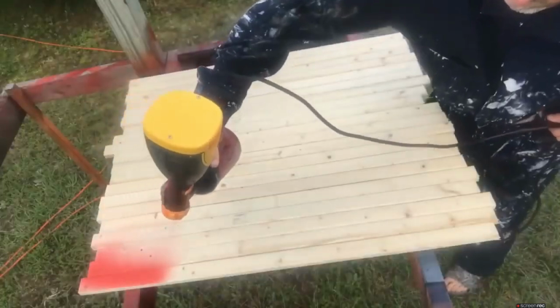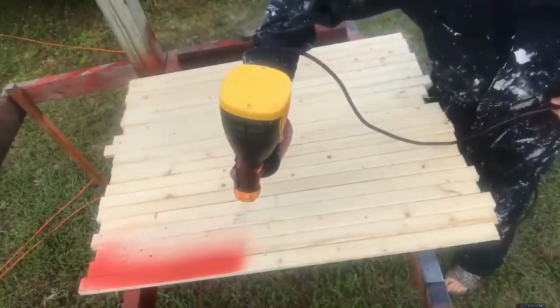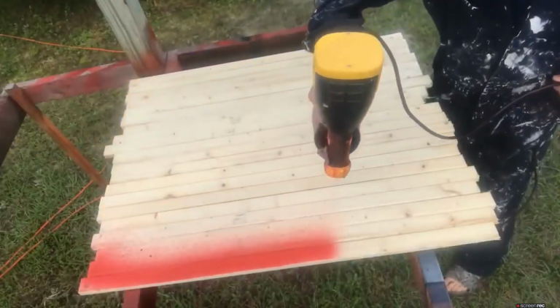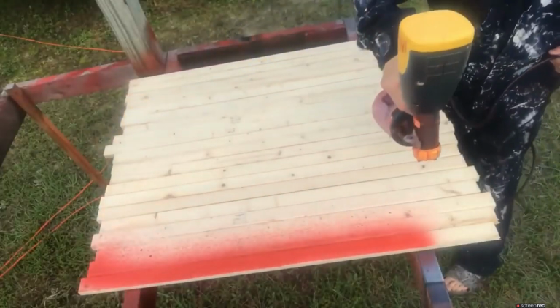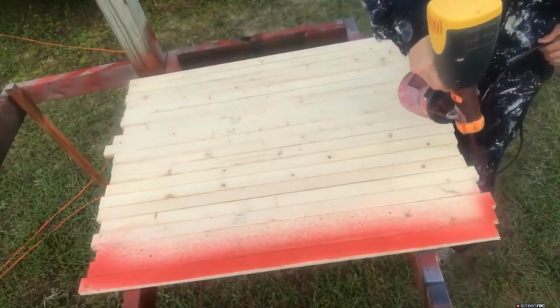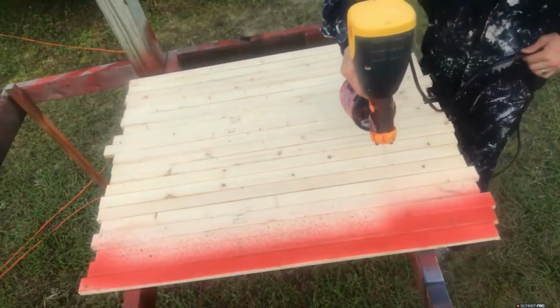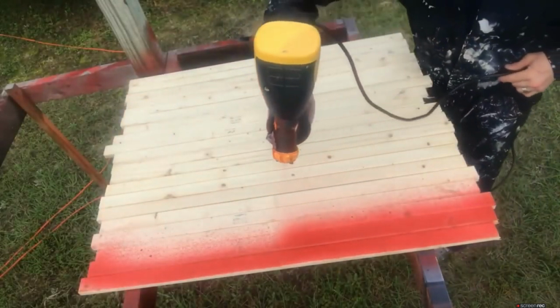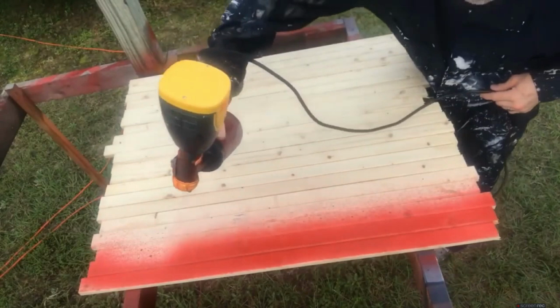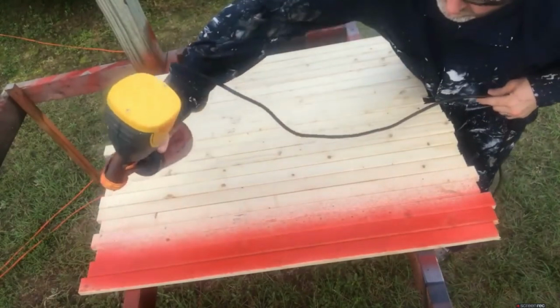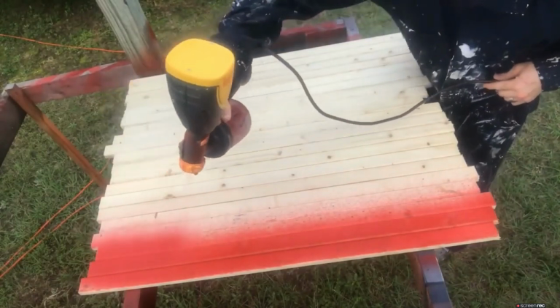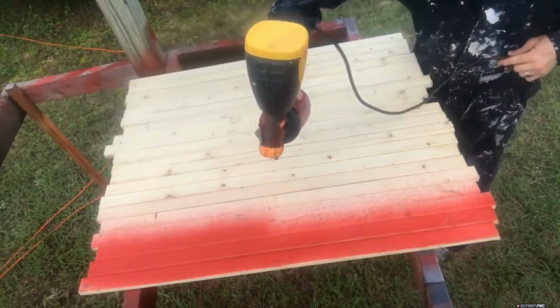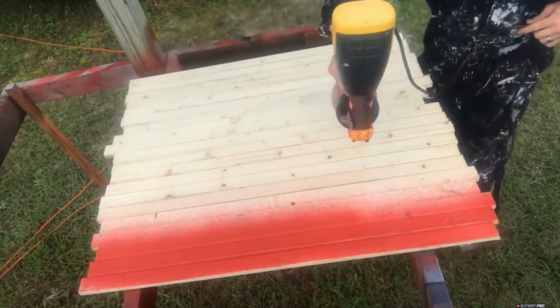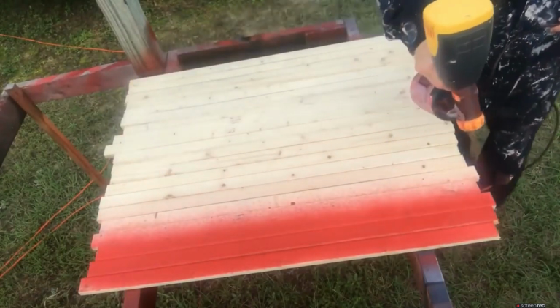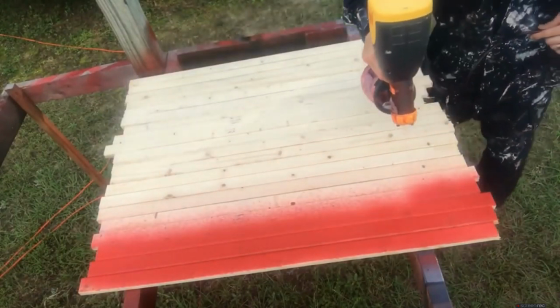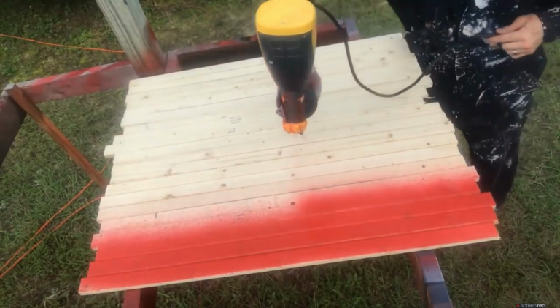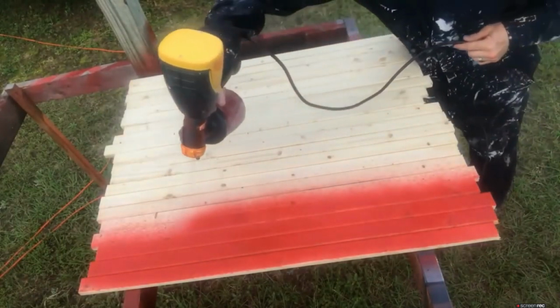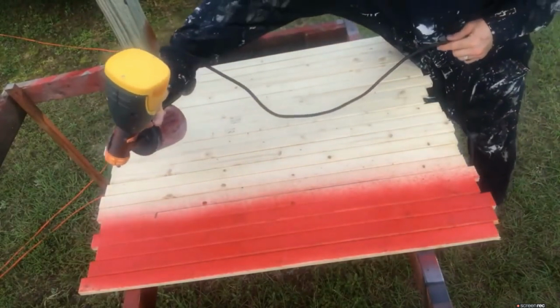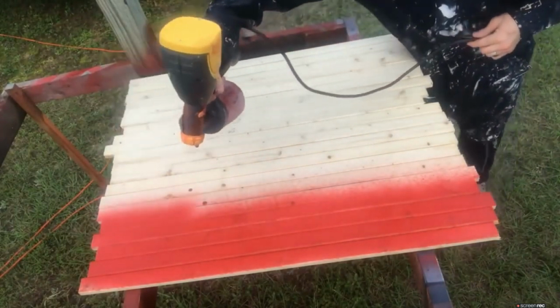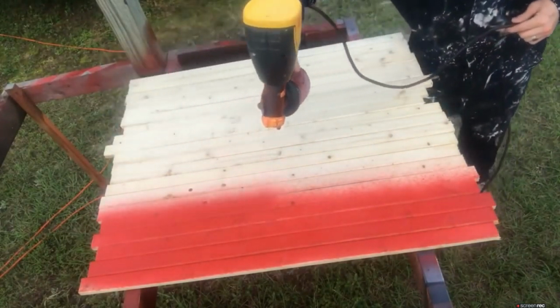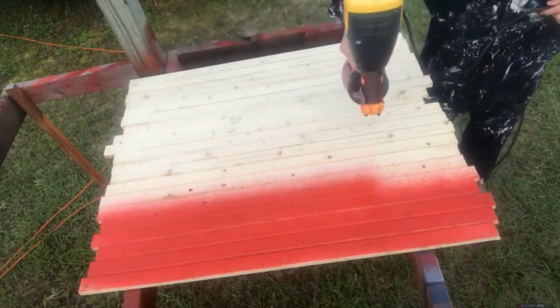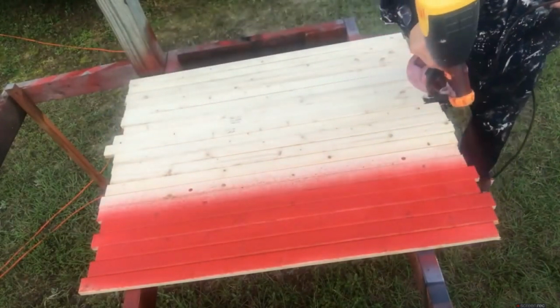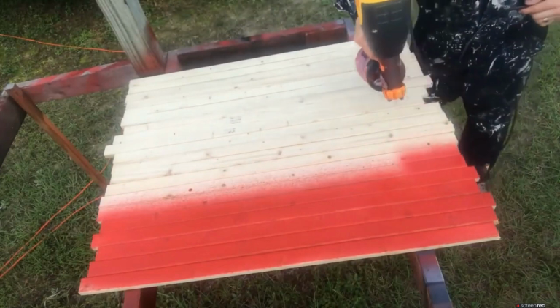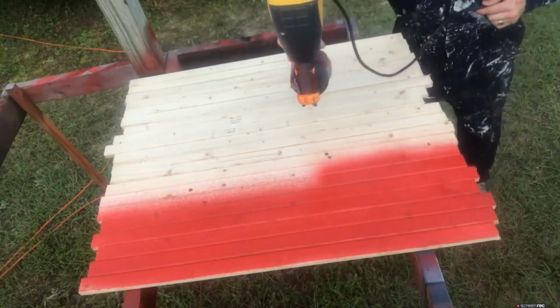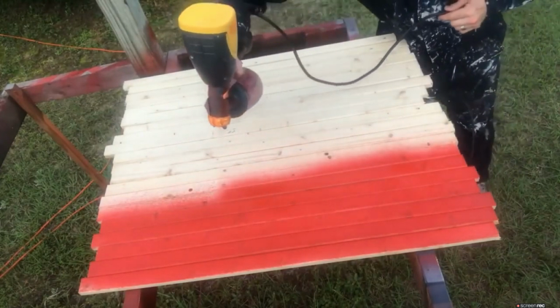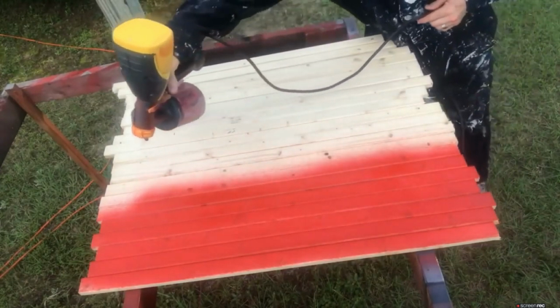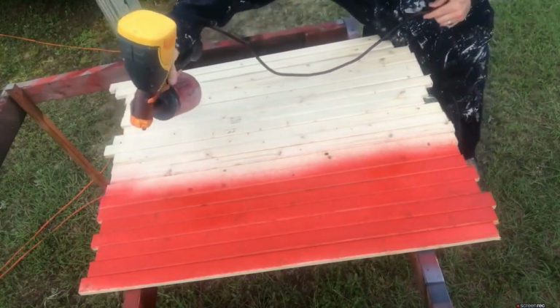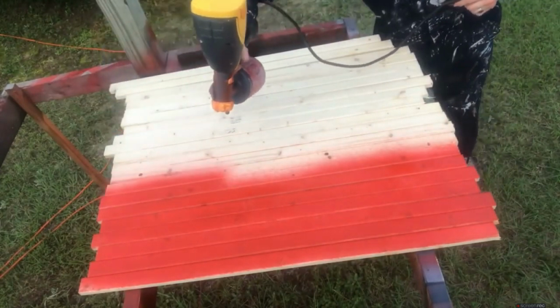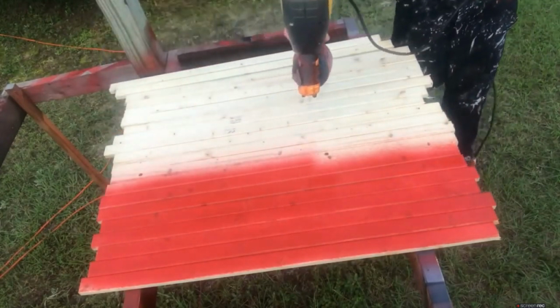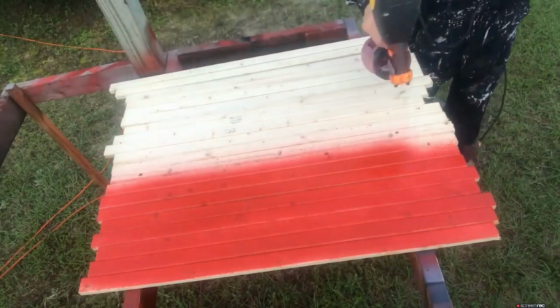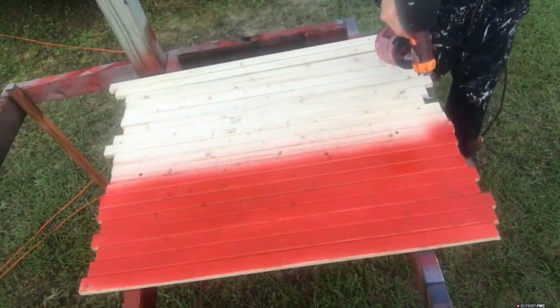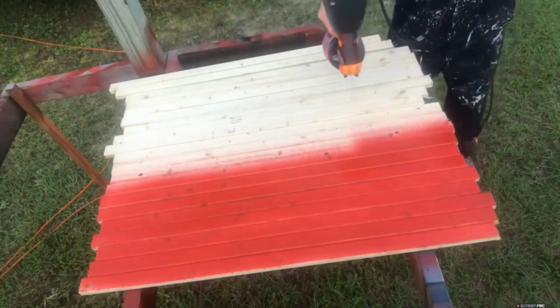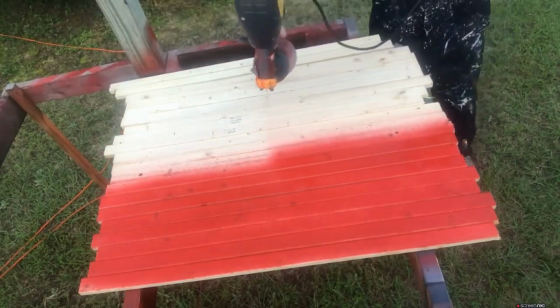Once you have the wood cut — here I'm doing several flags at once — go ahead and spray them. Spraying is so much more convenient and a lot faster. The red paint, or excuse me, the red stain I use is Behr Scarlet colored red.